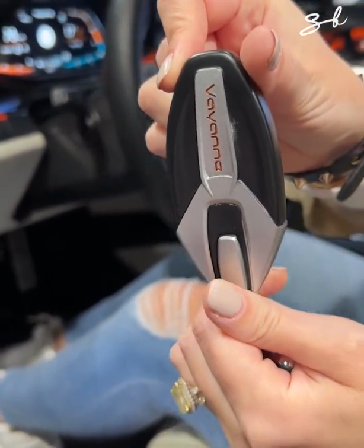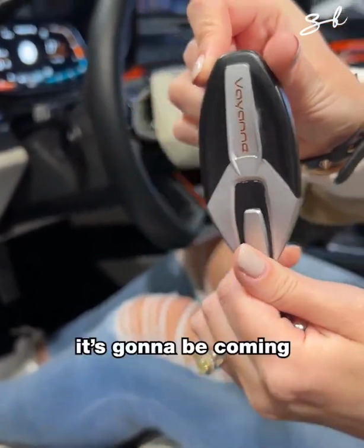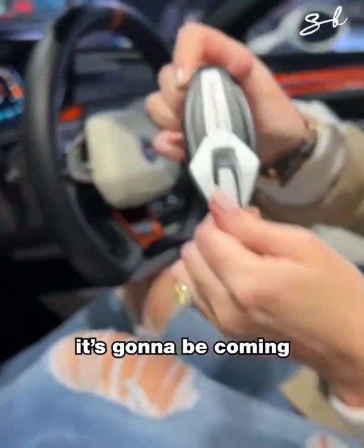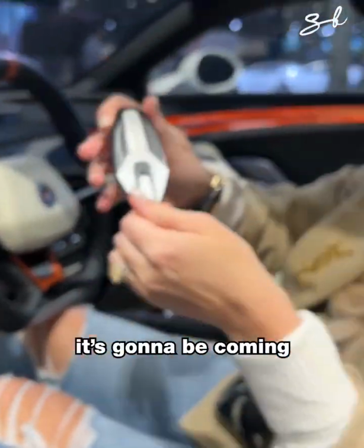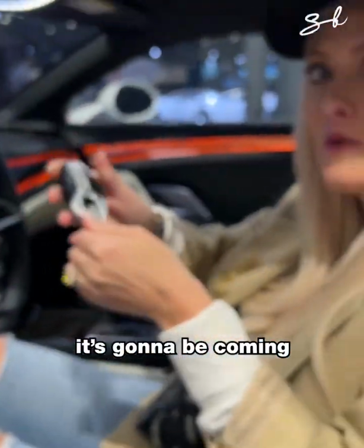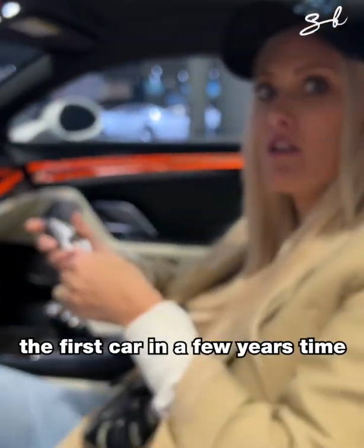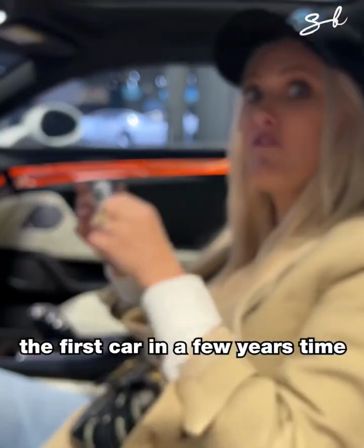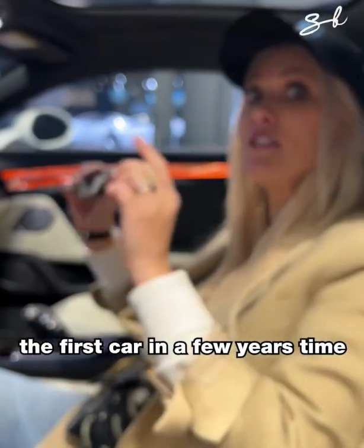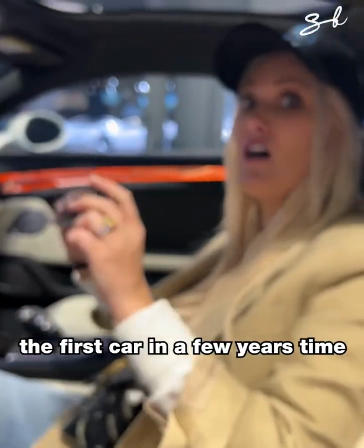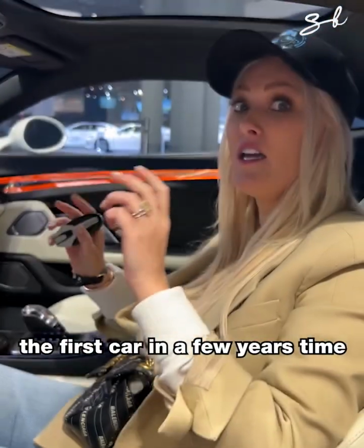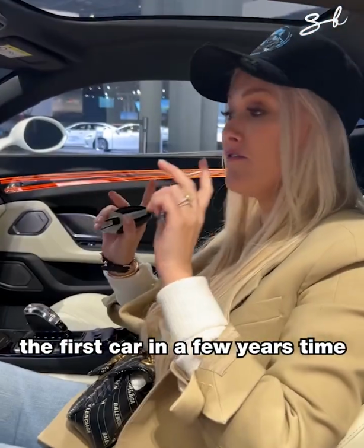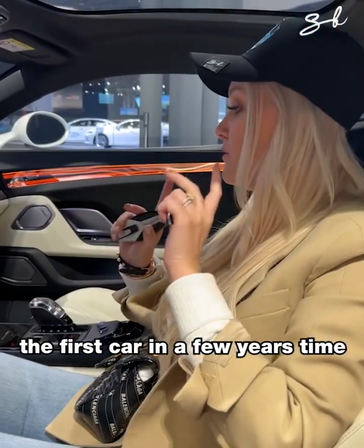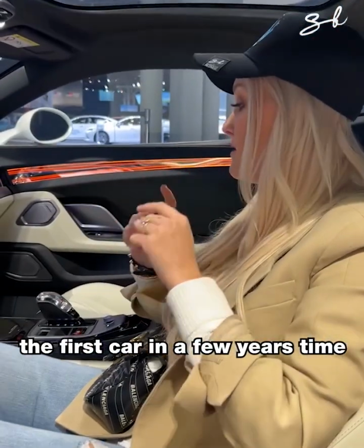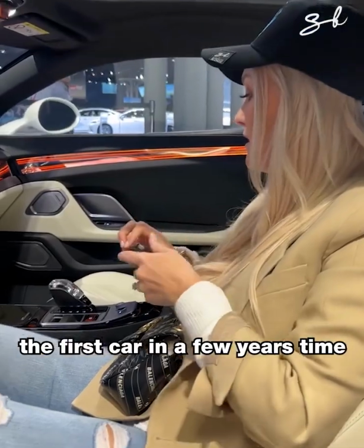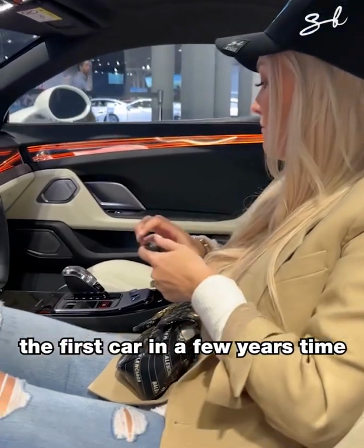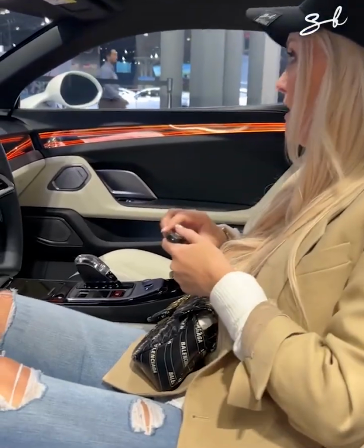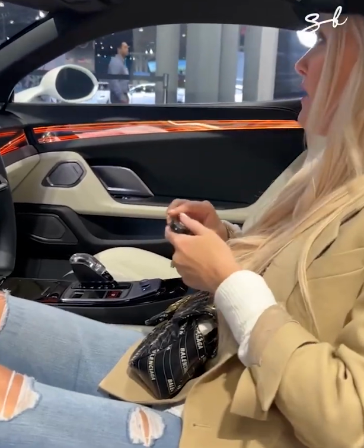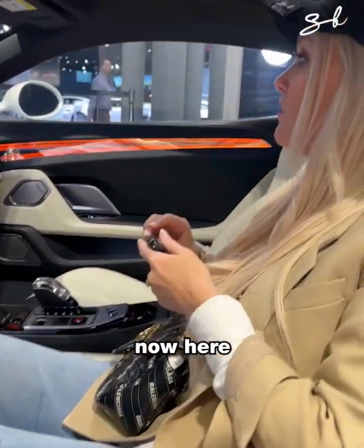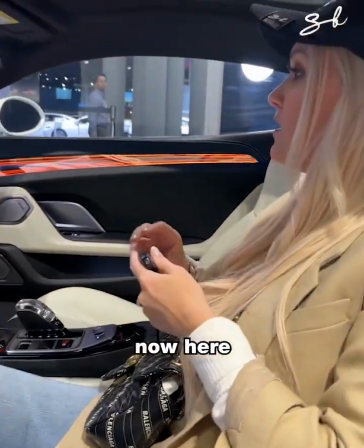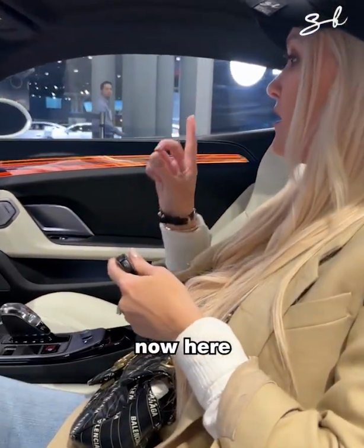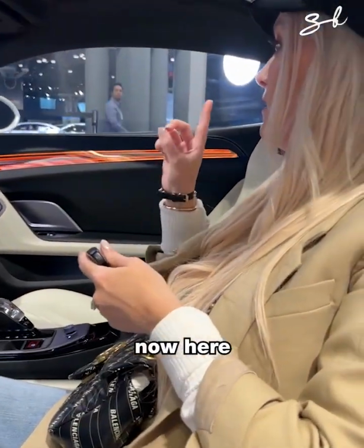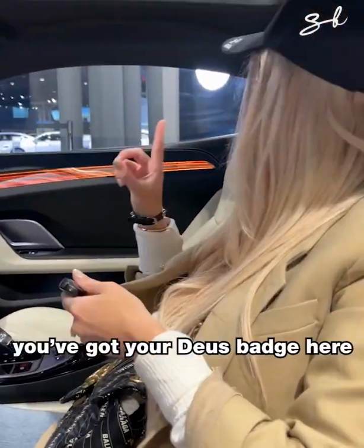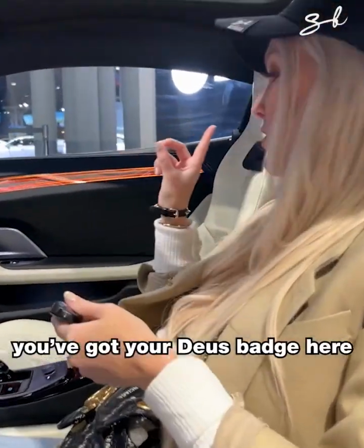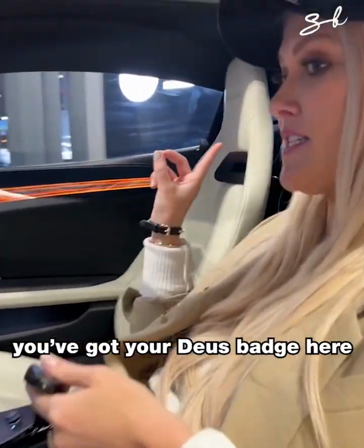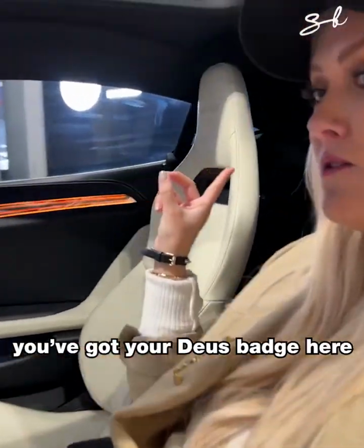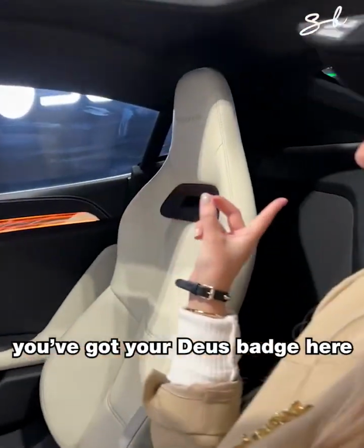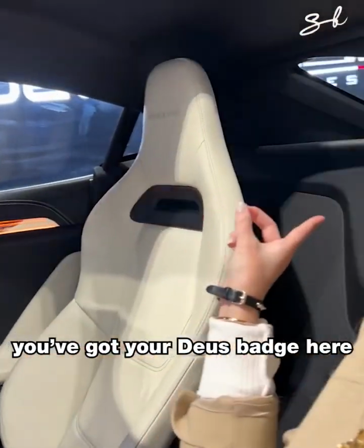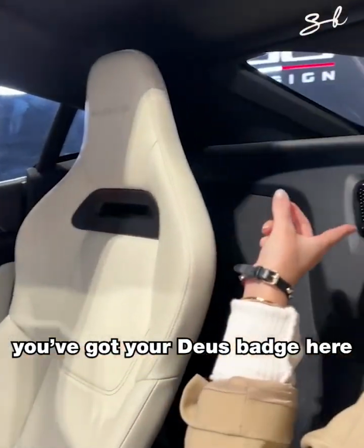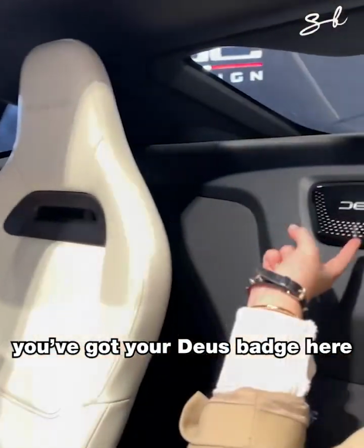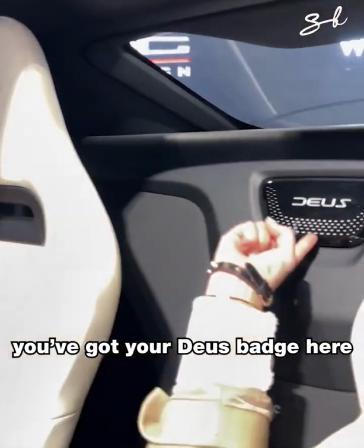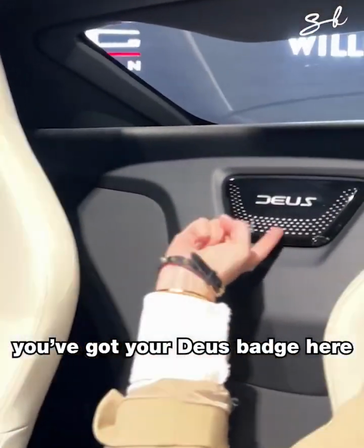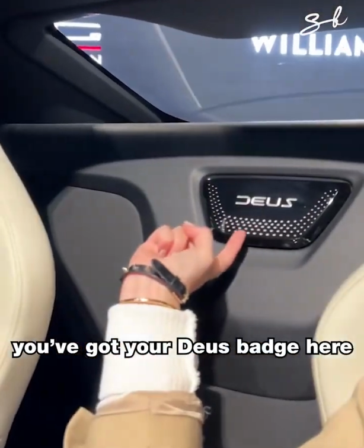The first car is coming in a few years' time. You've got your Deus badge here.